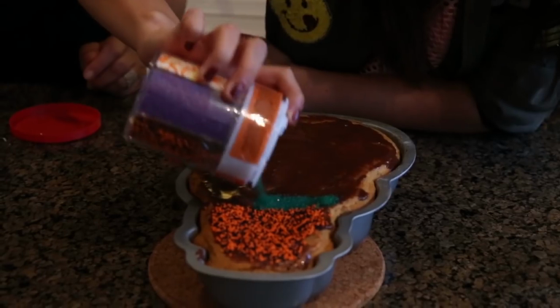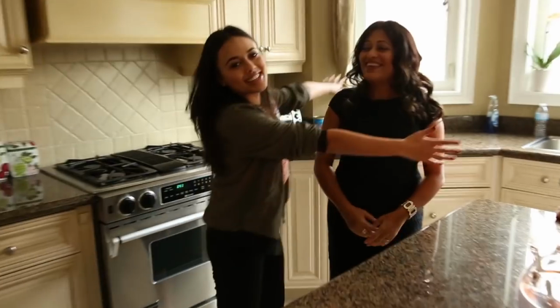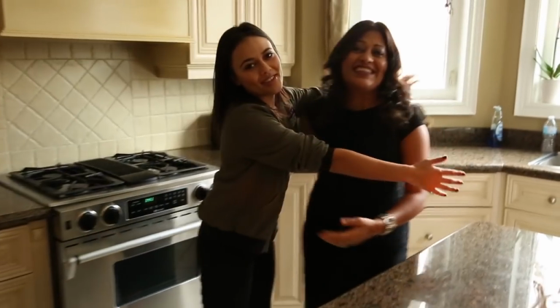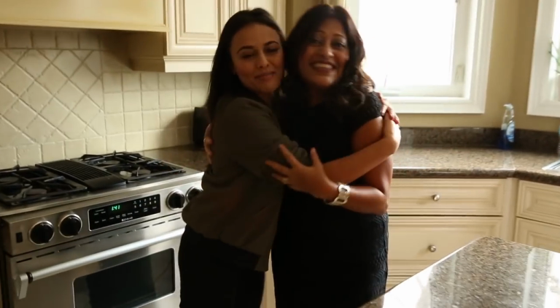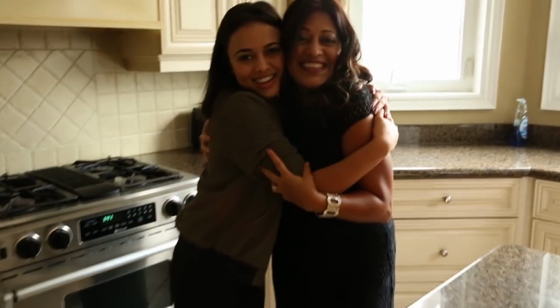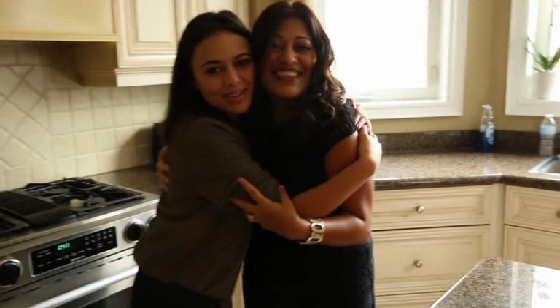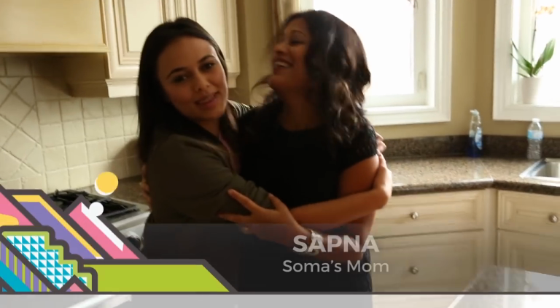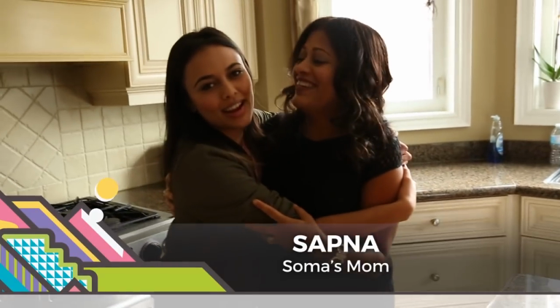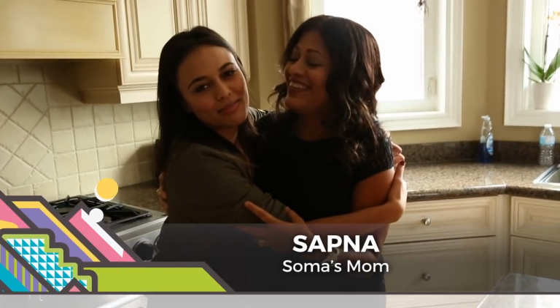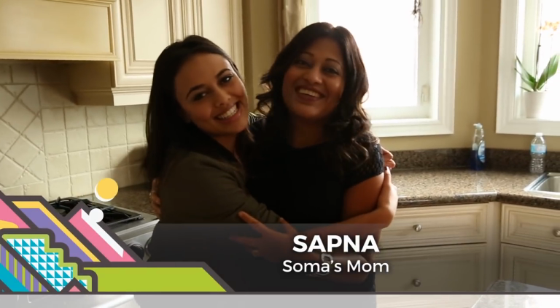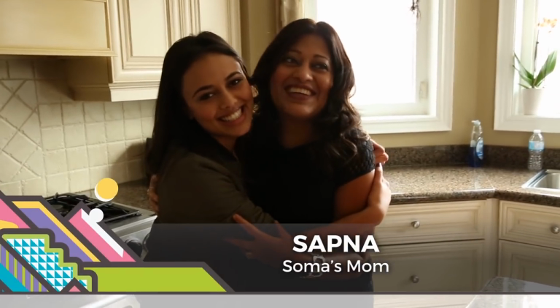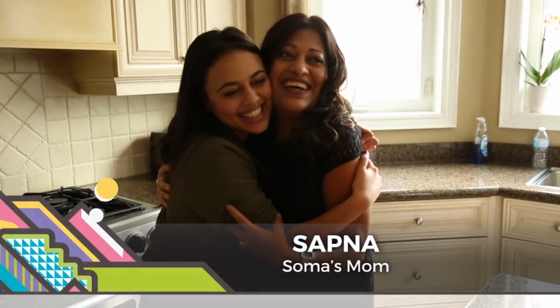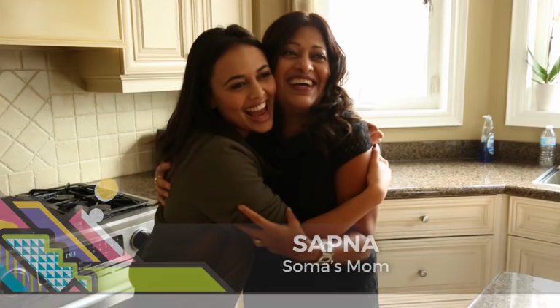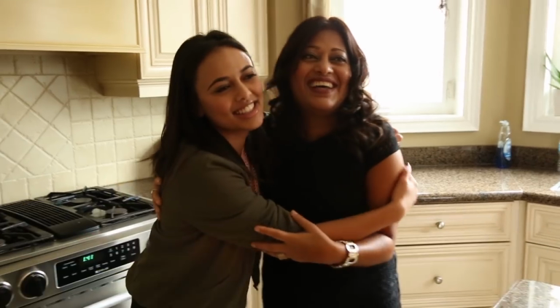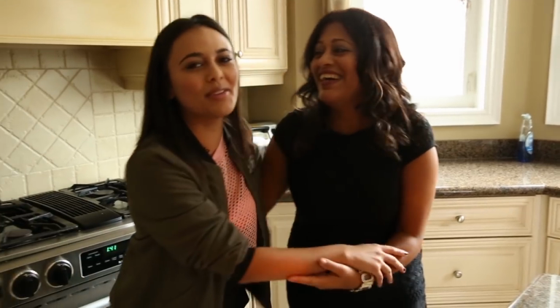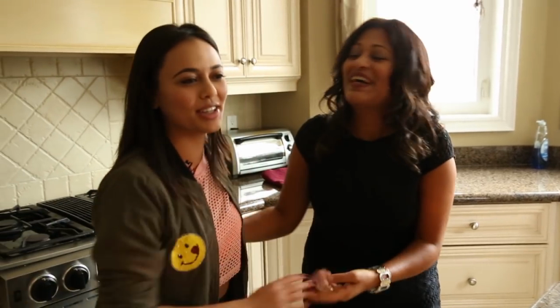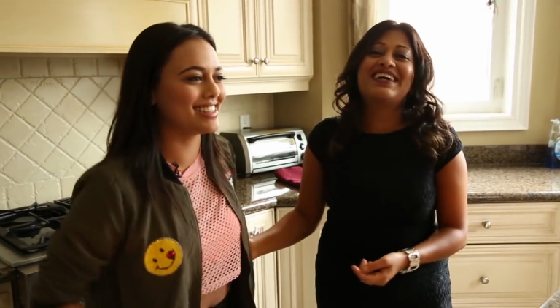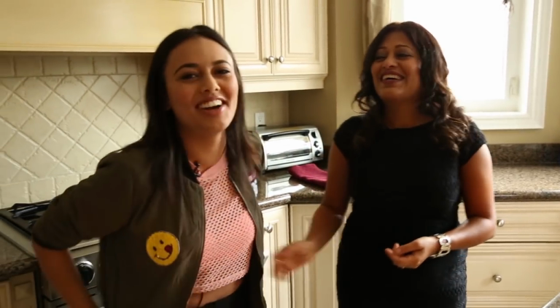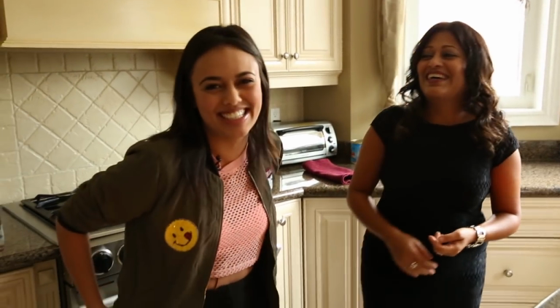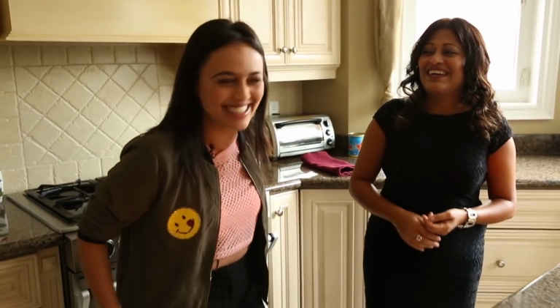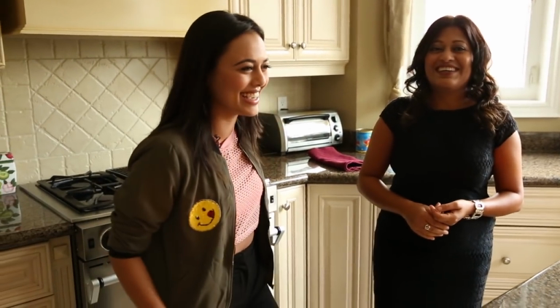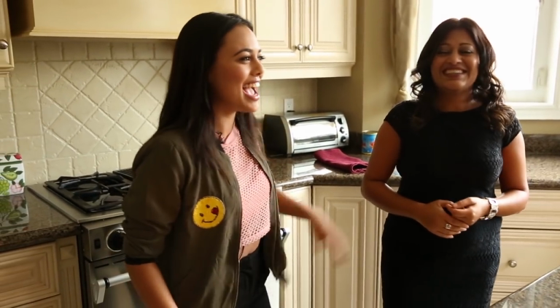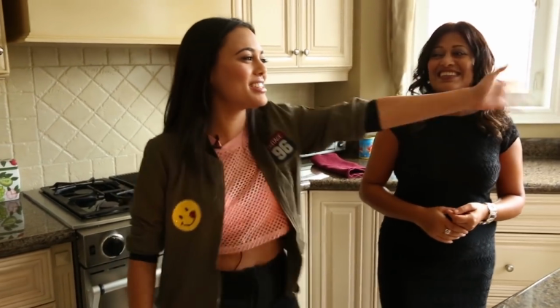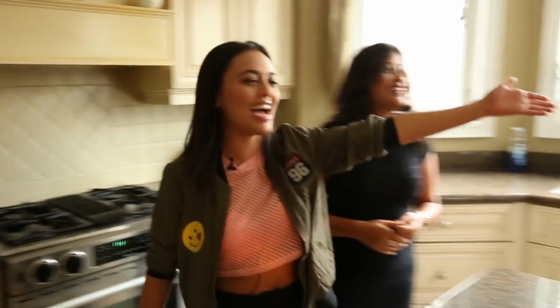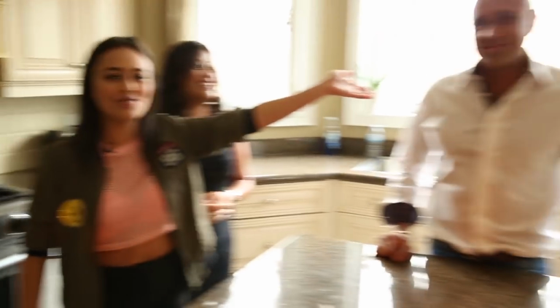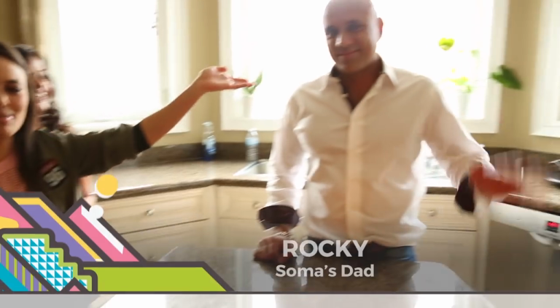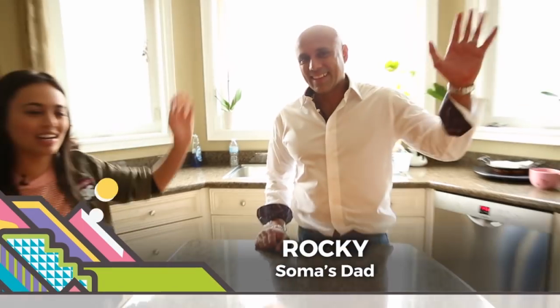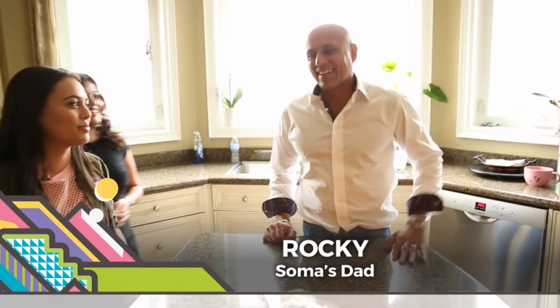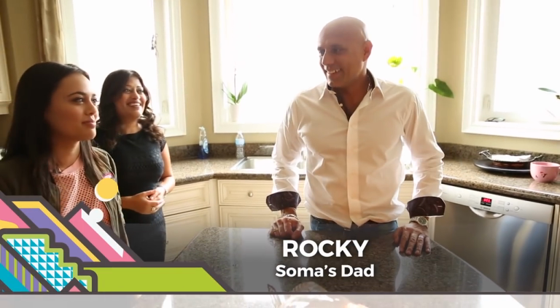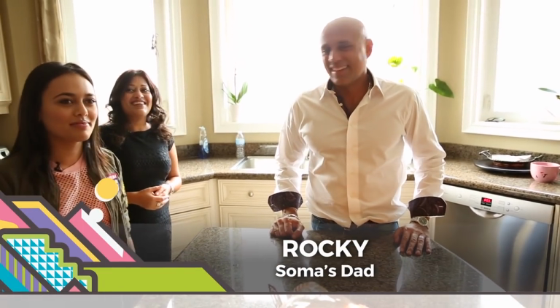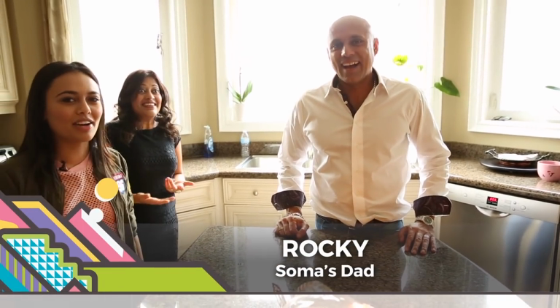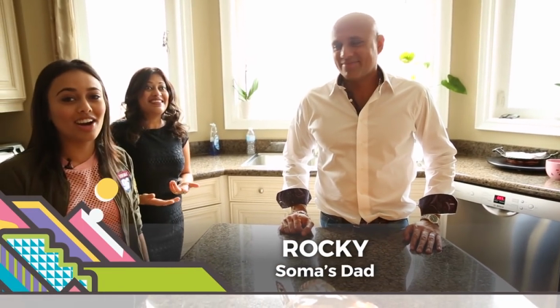This is my lovely mummy. Her name is Sapna, but I call her mummy. She's going to be helping me cook because I'm not very good at cooking. And this is my dad. His name is Rocky — I call him Rocky.